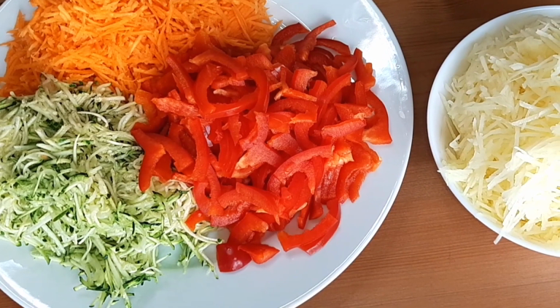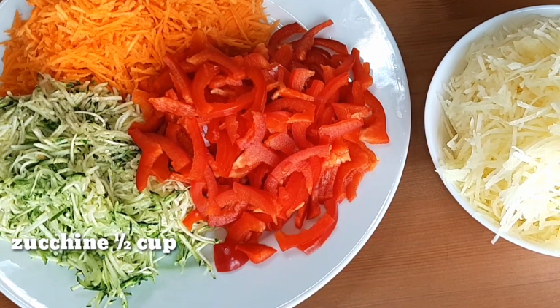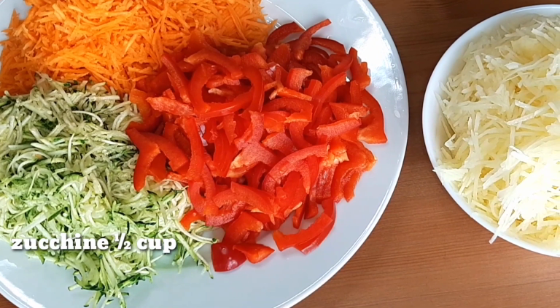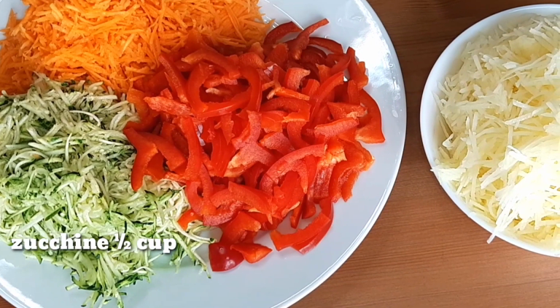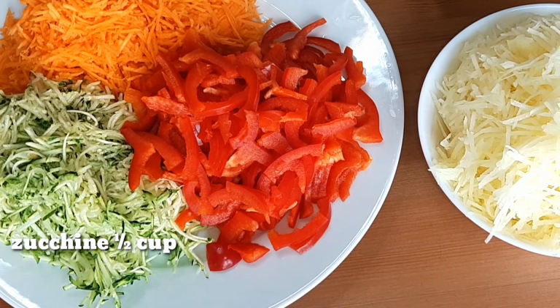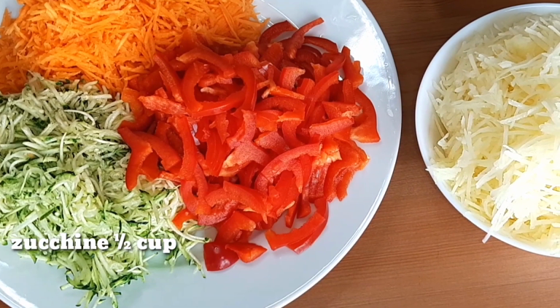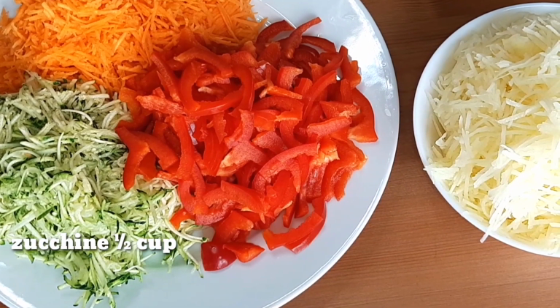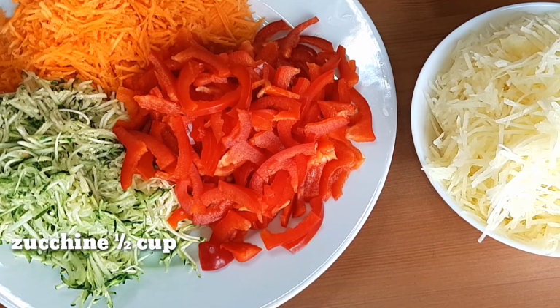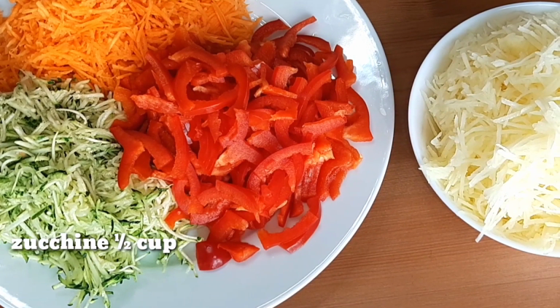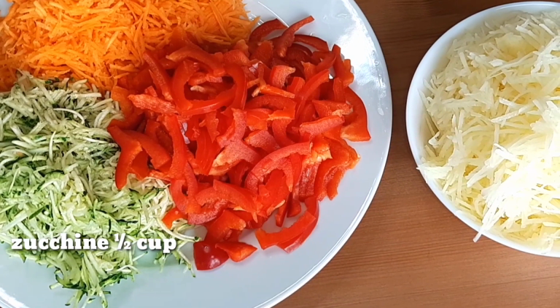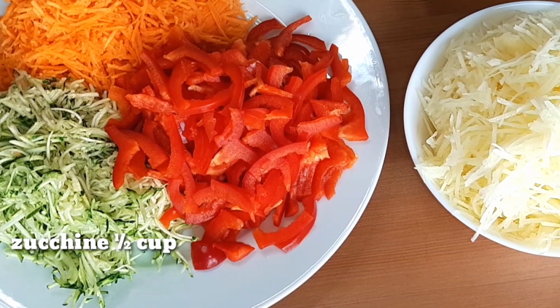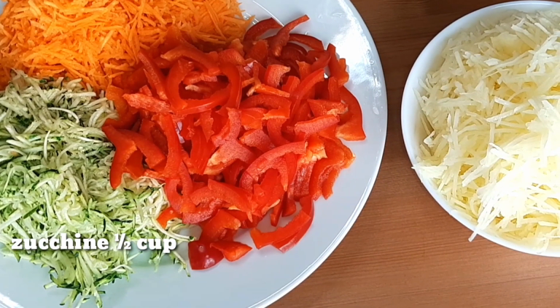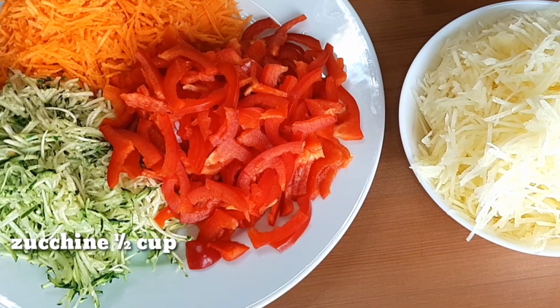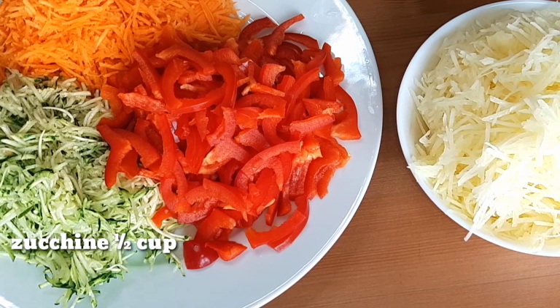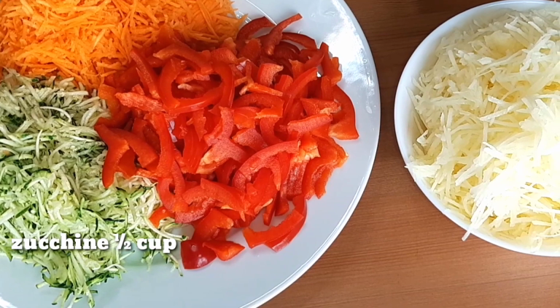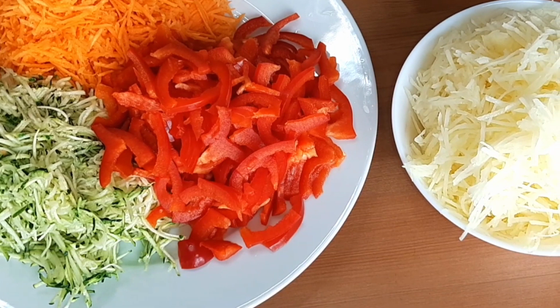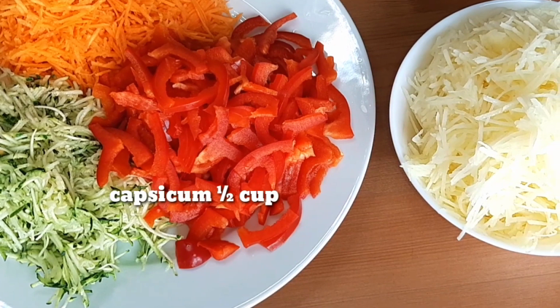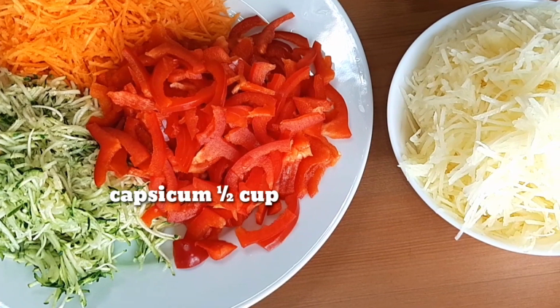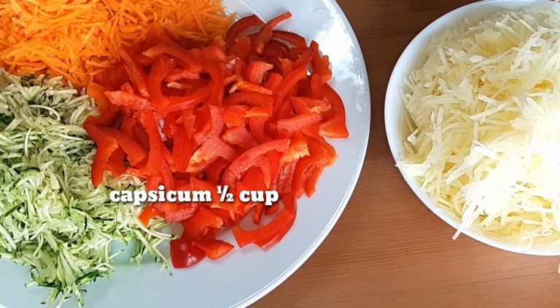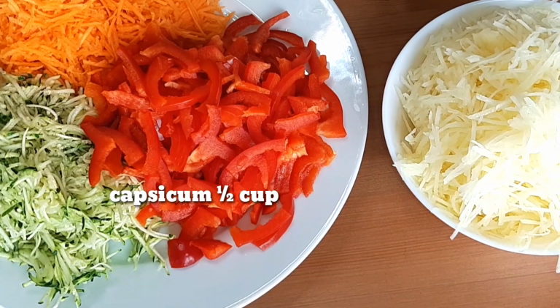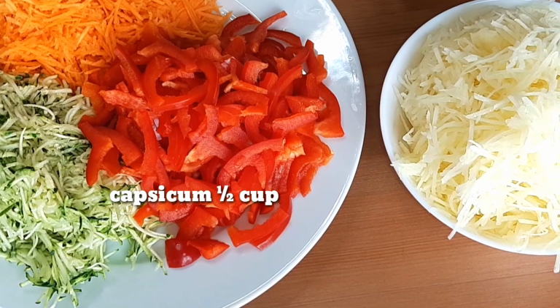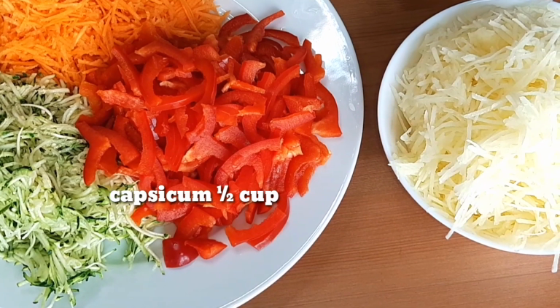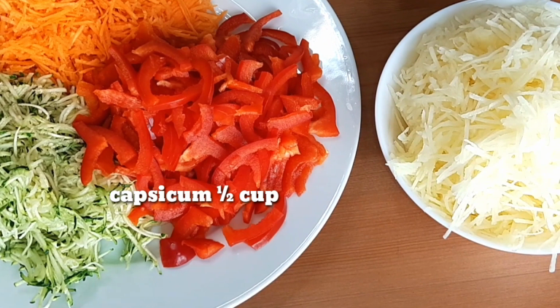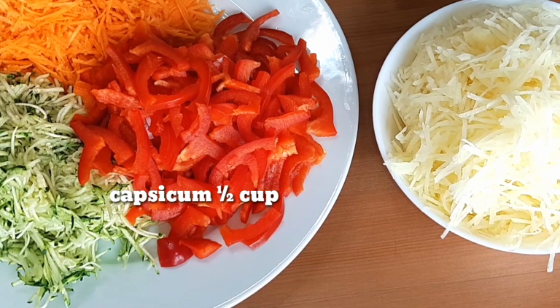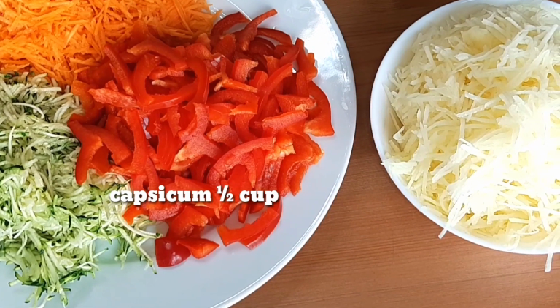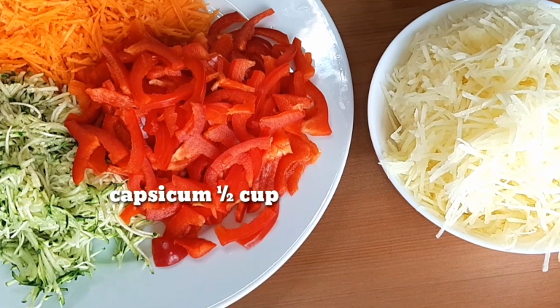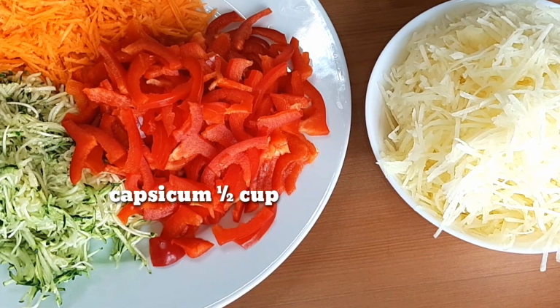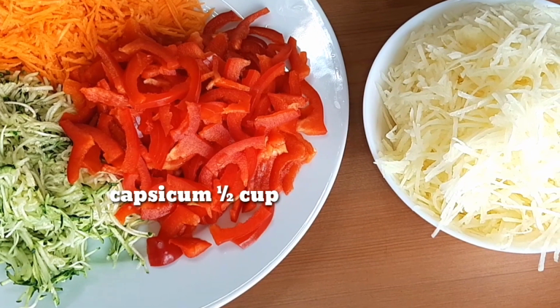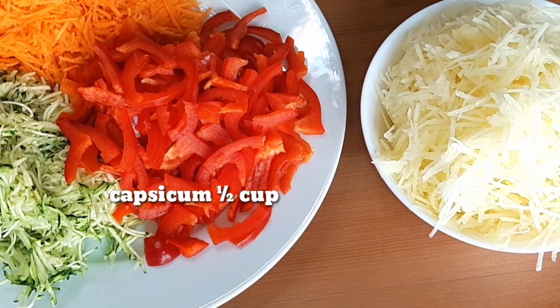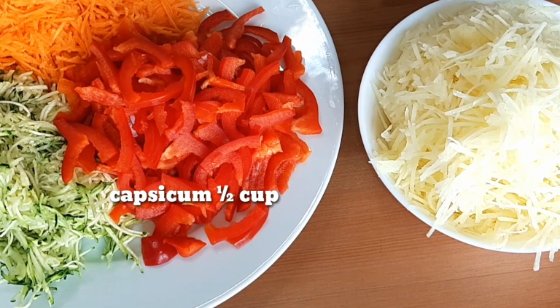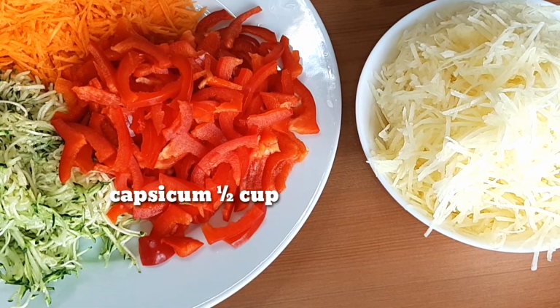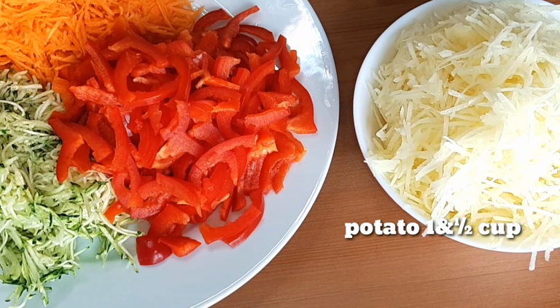I am going to show you a nice recipe with some good ingredients.